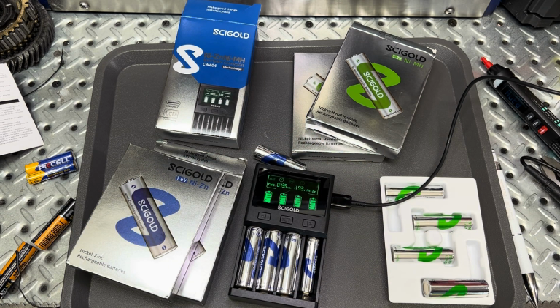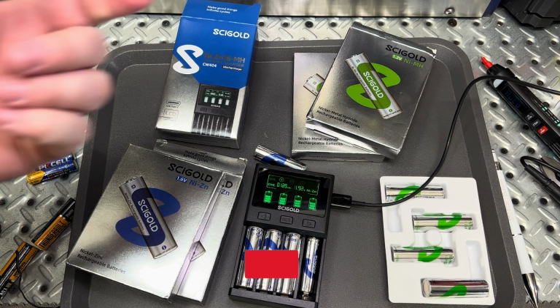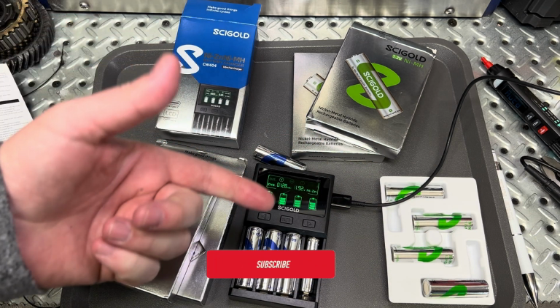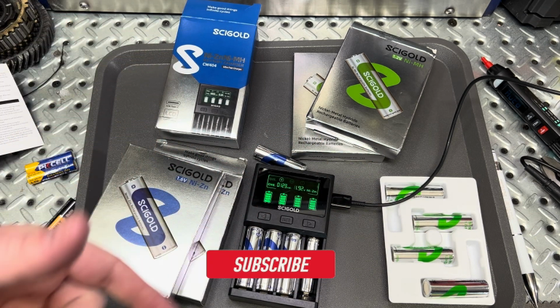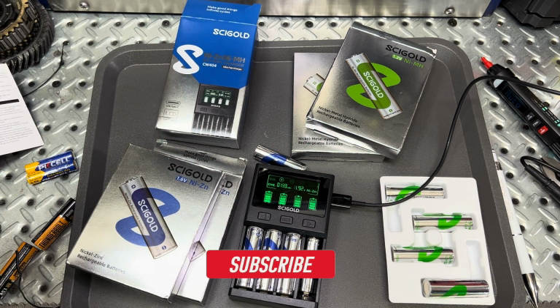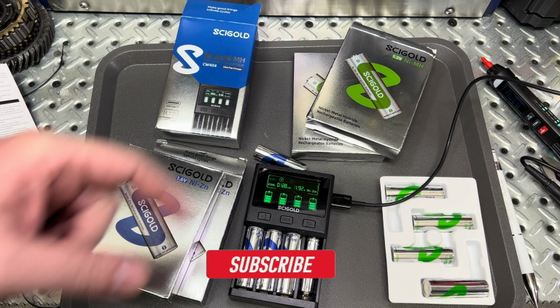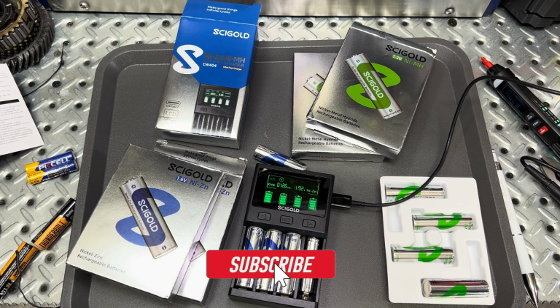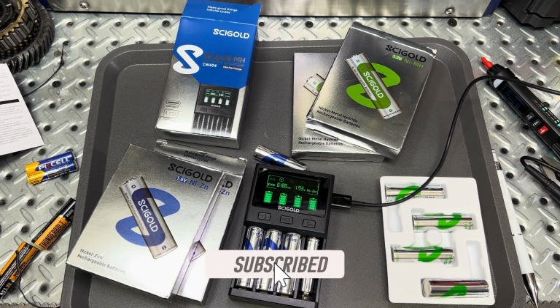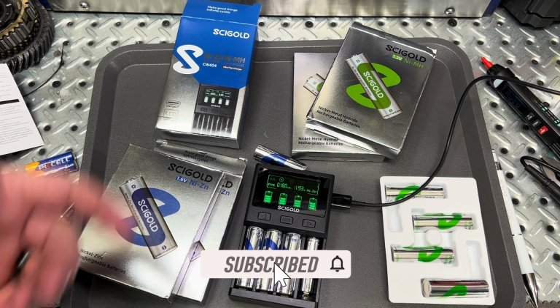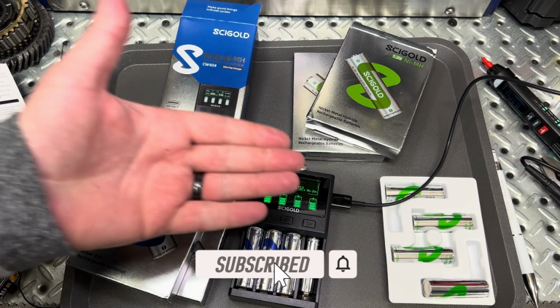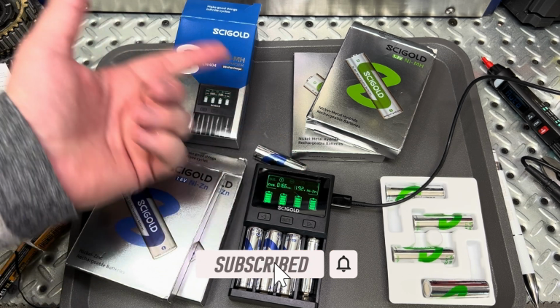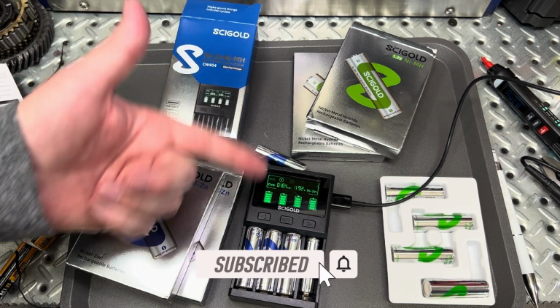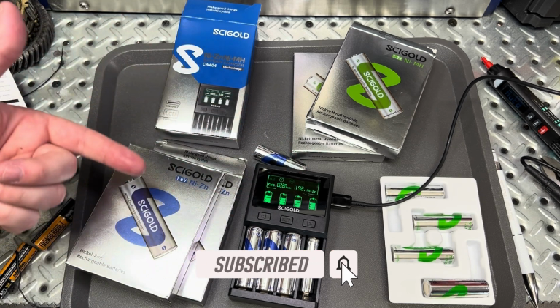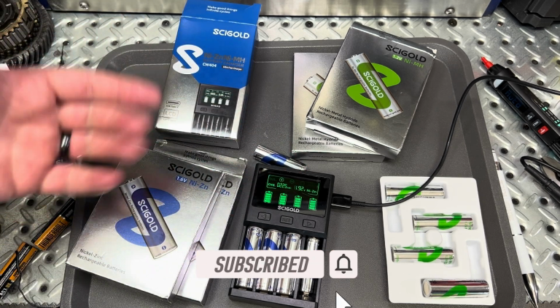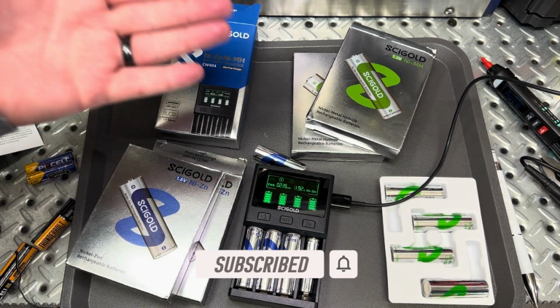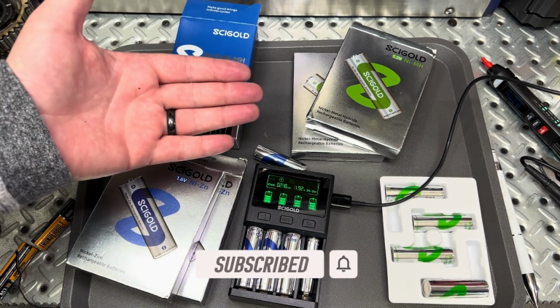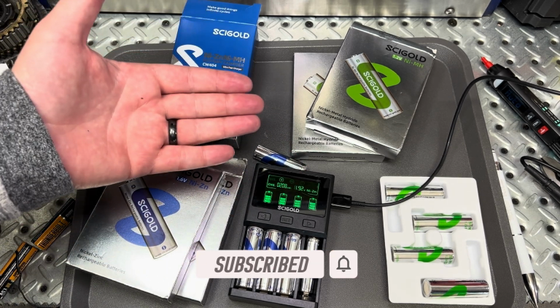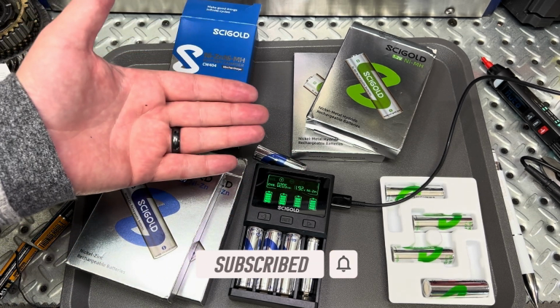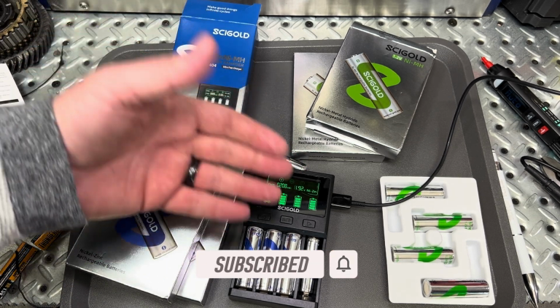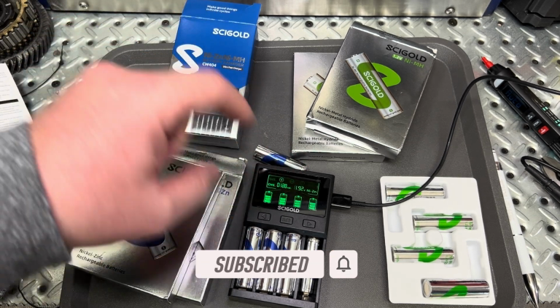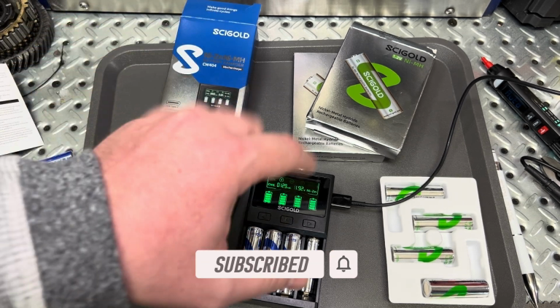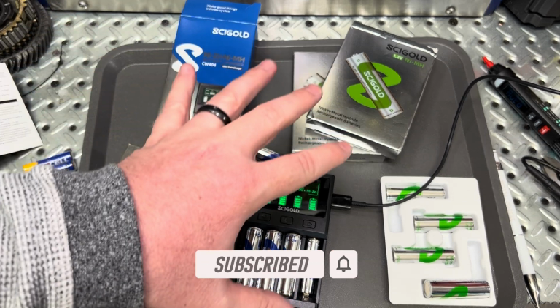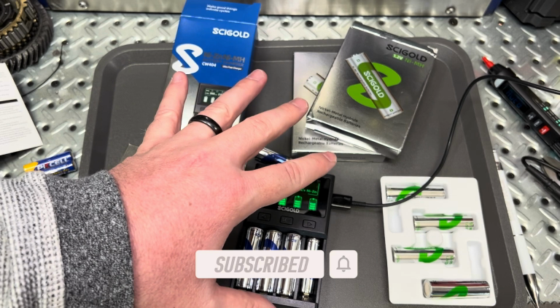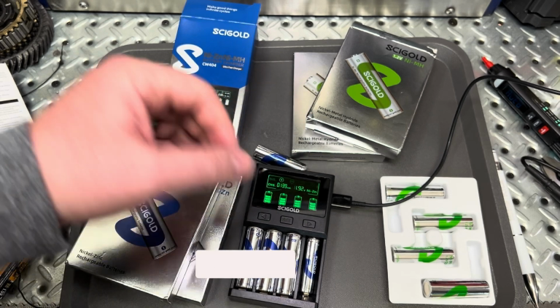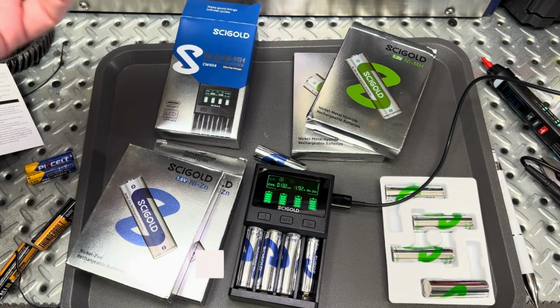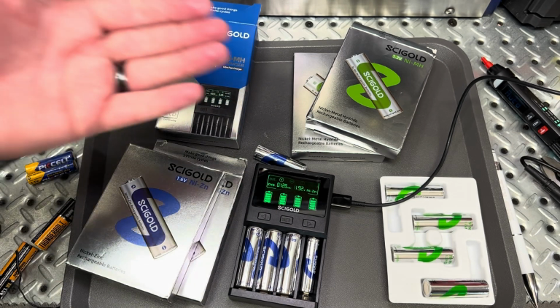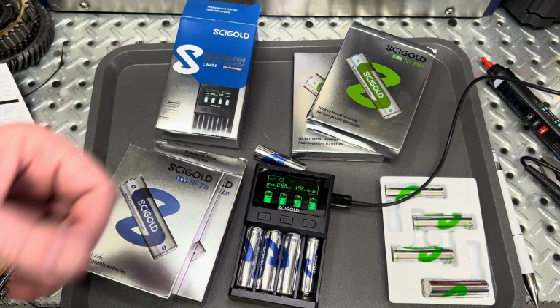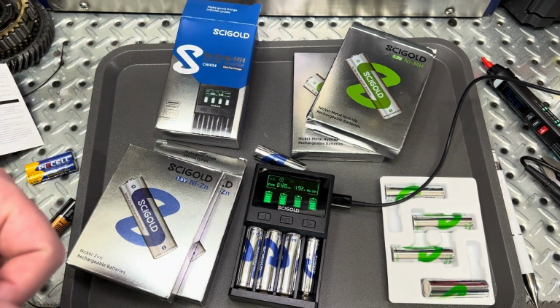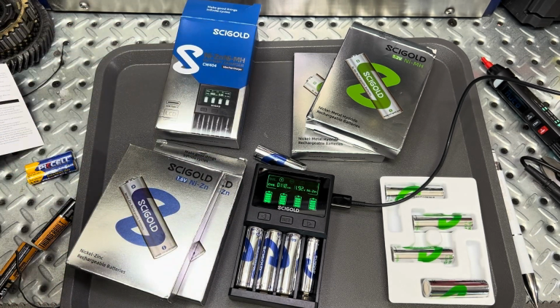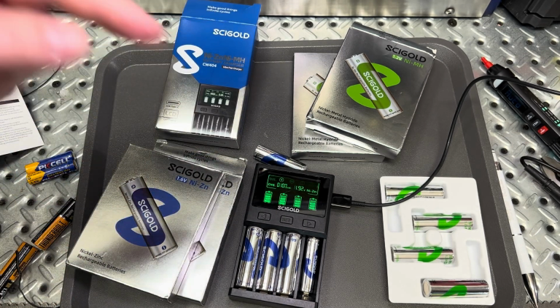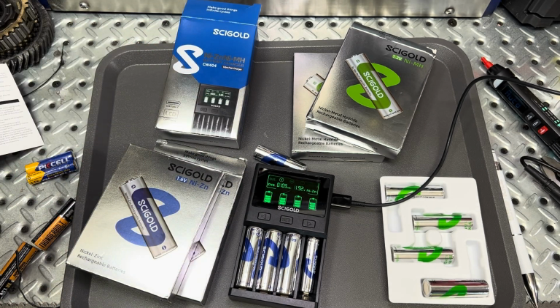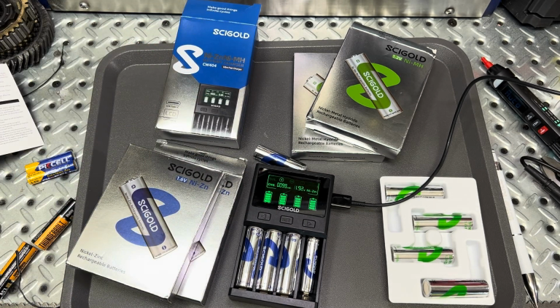Anyways guys, thanks for watching. Hopefully this was helpful — tell me your thoughts. Are these good batteries? Have you guys had other experiences with these types of batteries? I'd love to hear all about it. Alright guys, we'll talk to you soon.